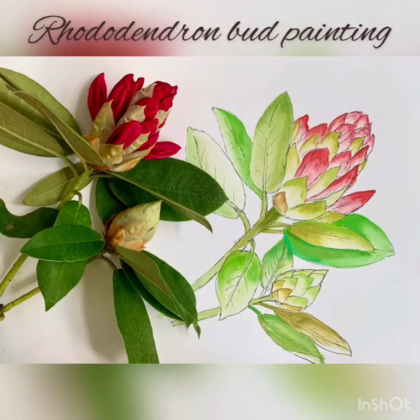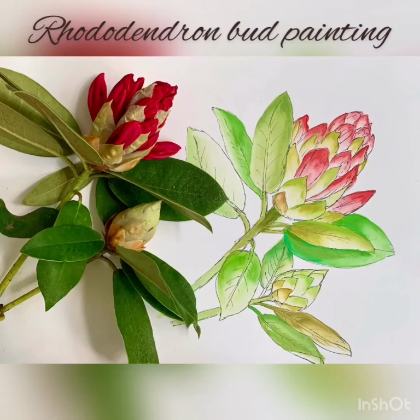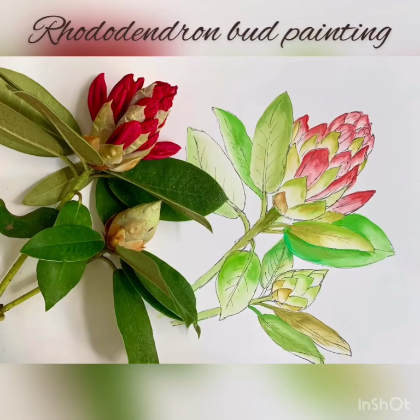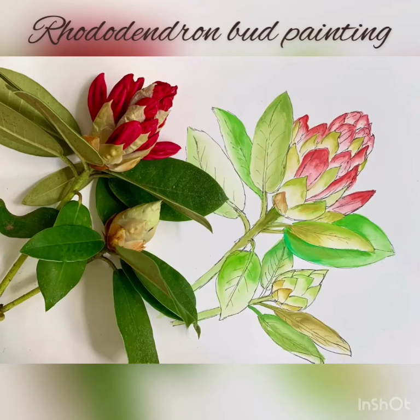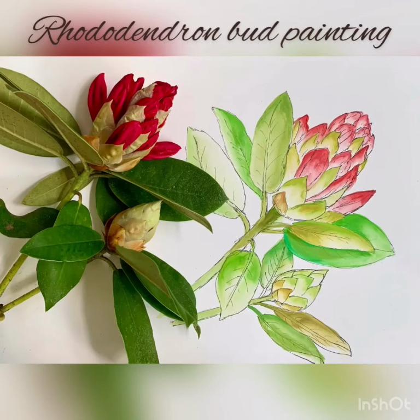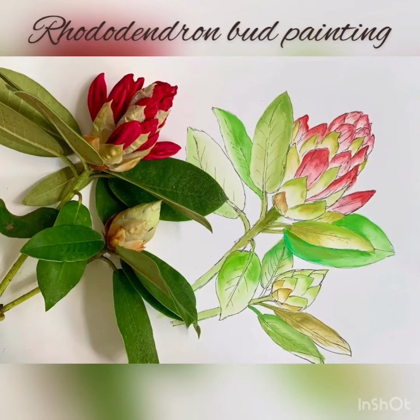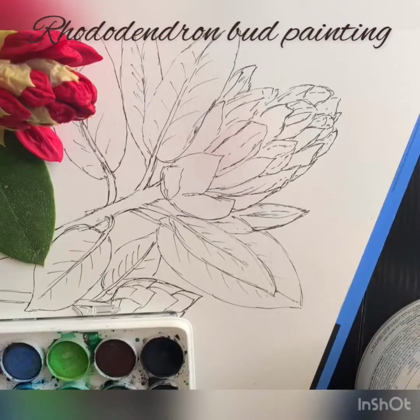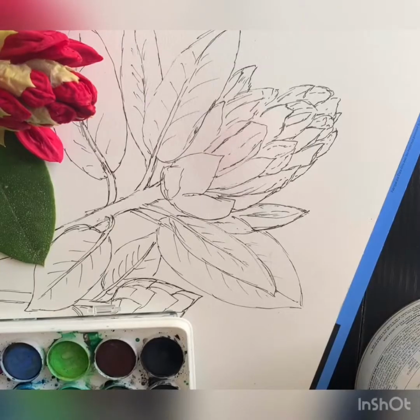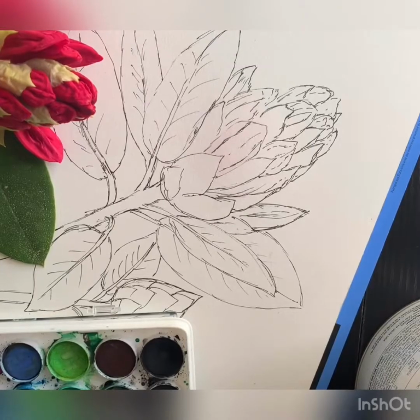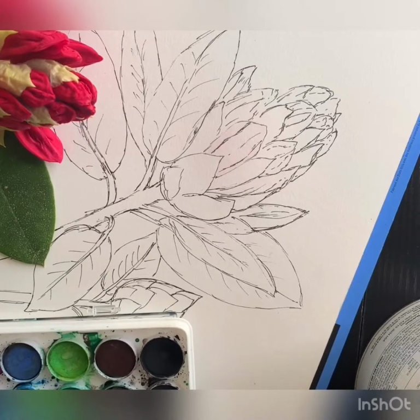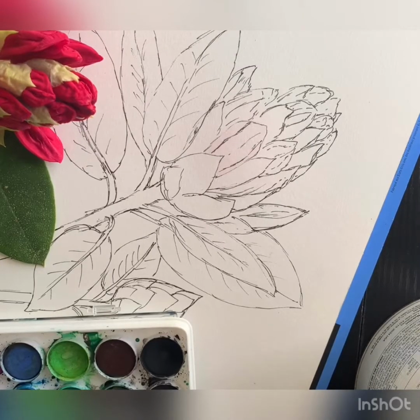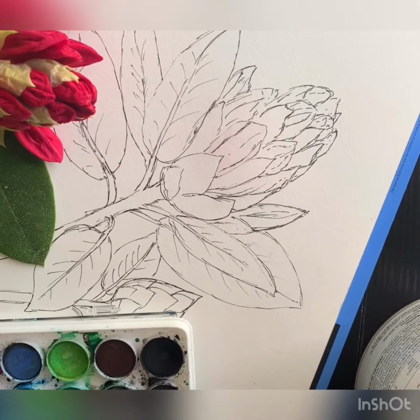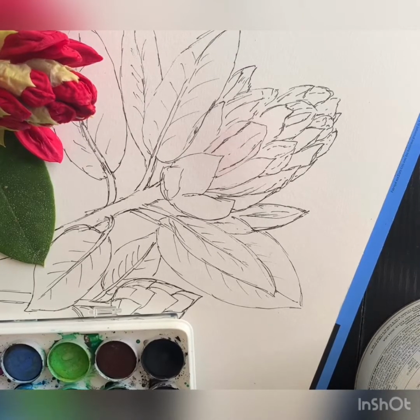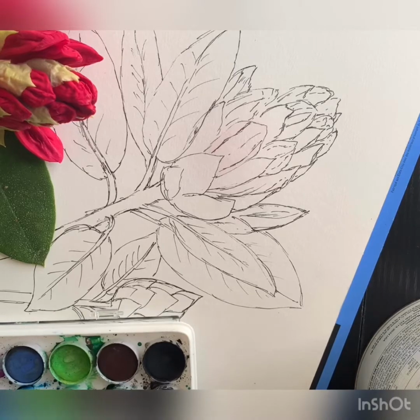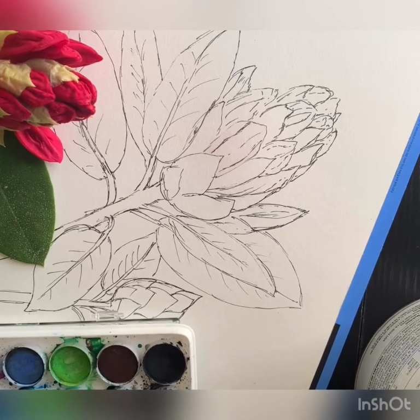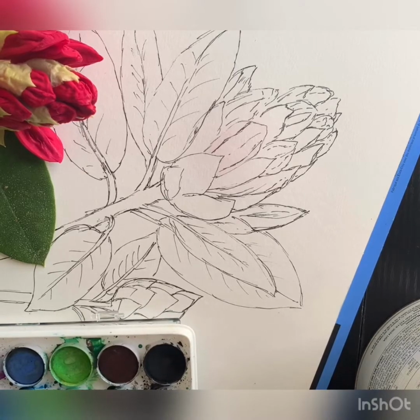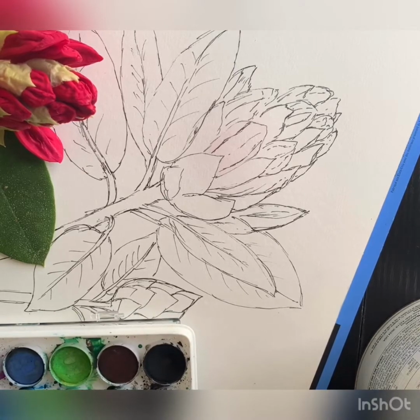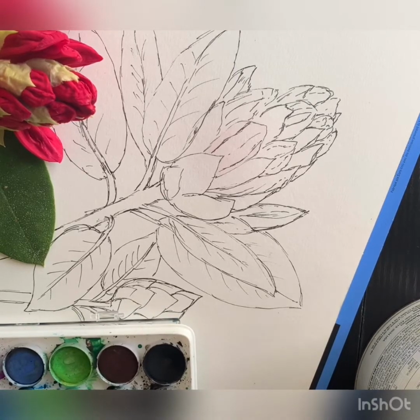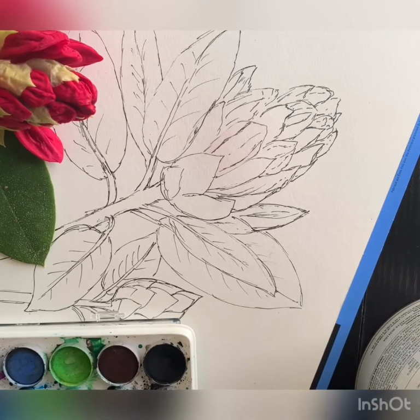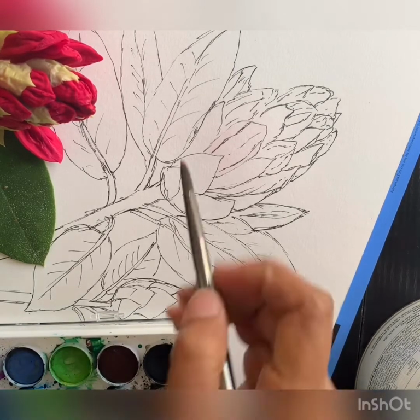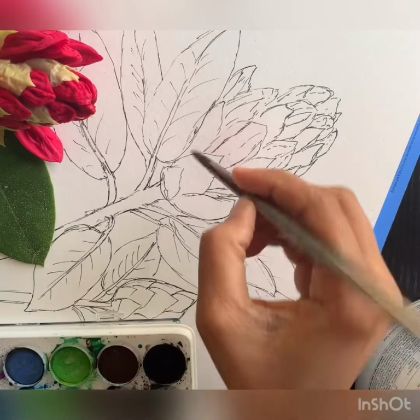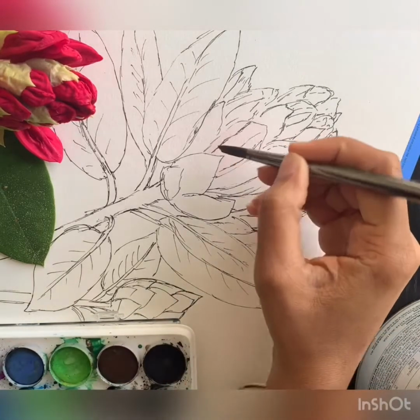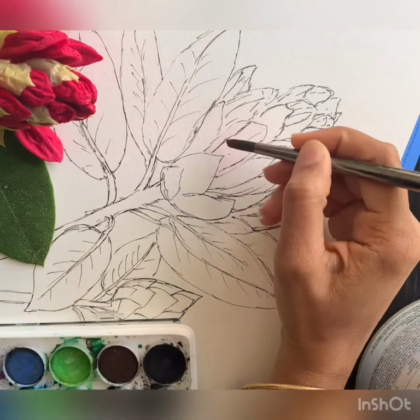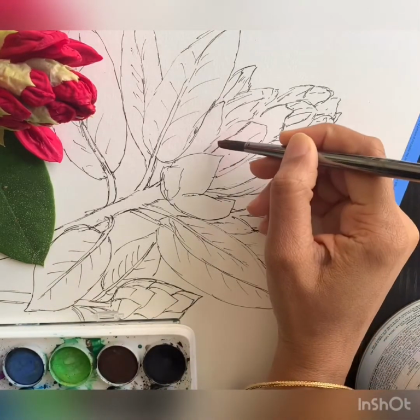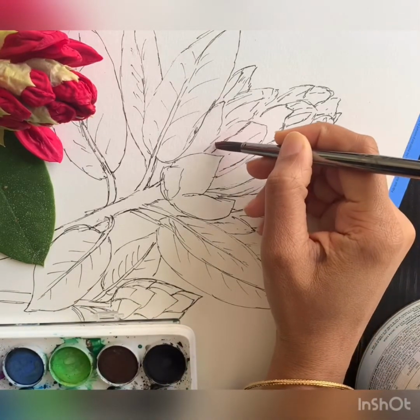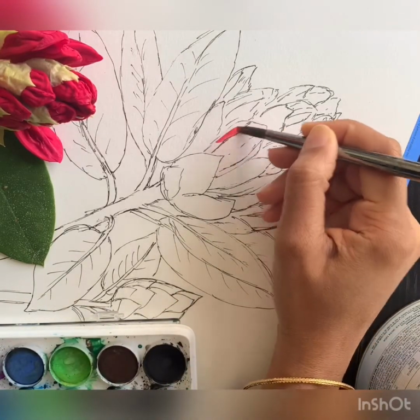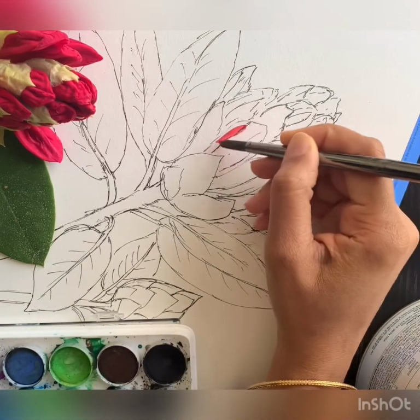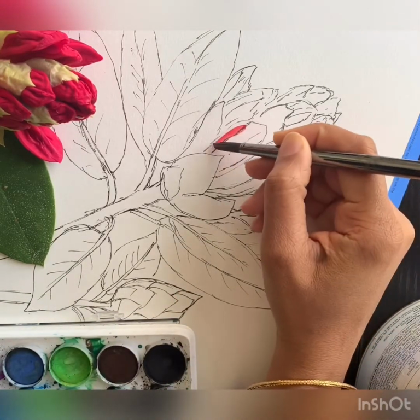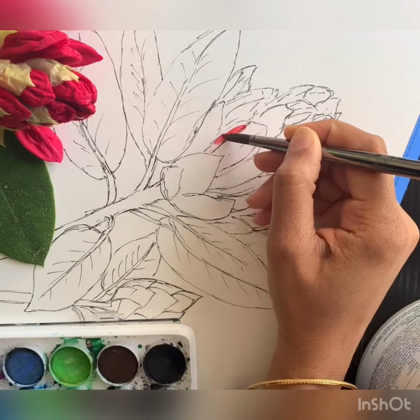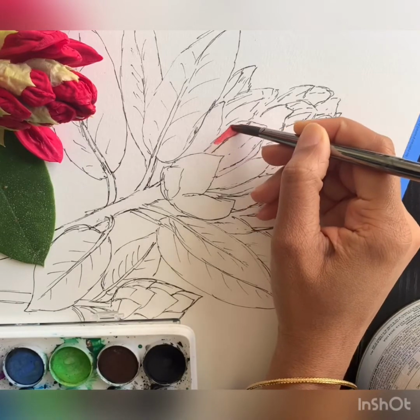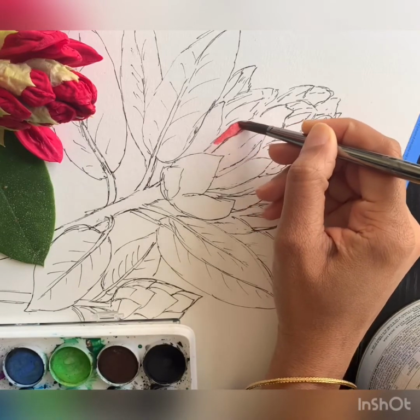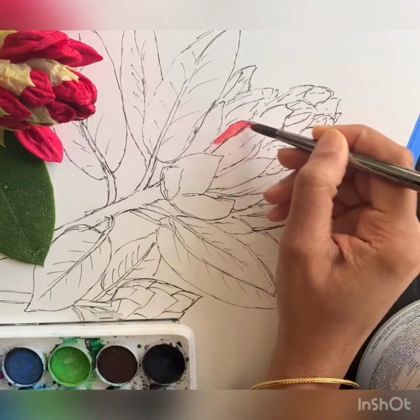Hi, in this tutorial you're going to learn how to paint a rhododendron bud. I've already done a sketch in ink pen and I'm now painting it.